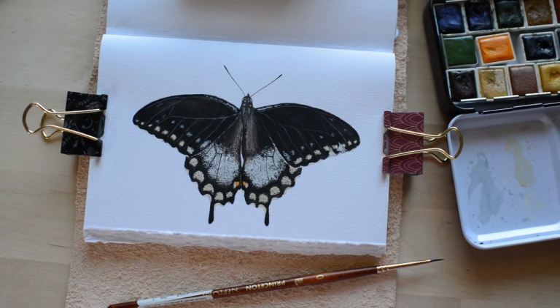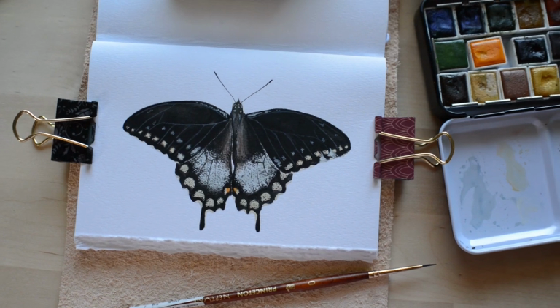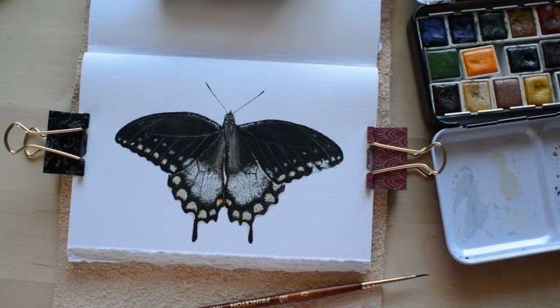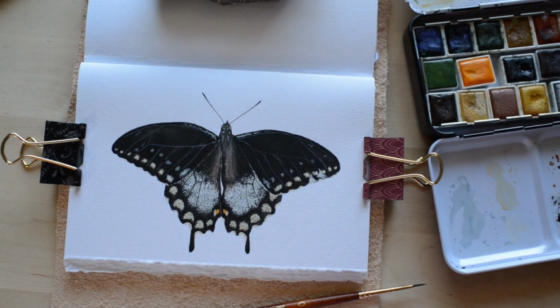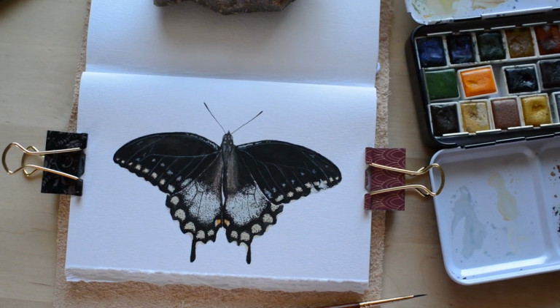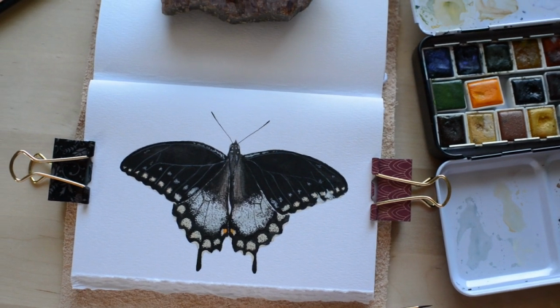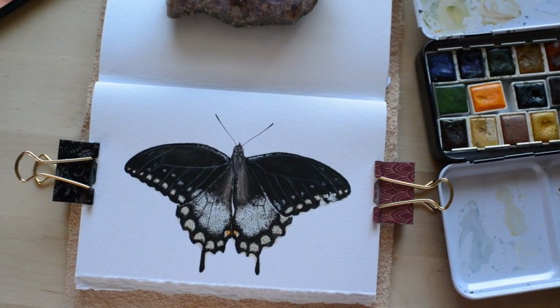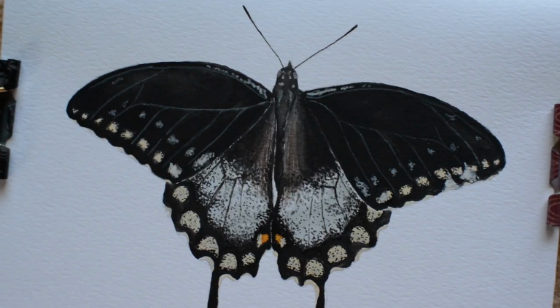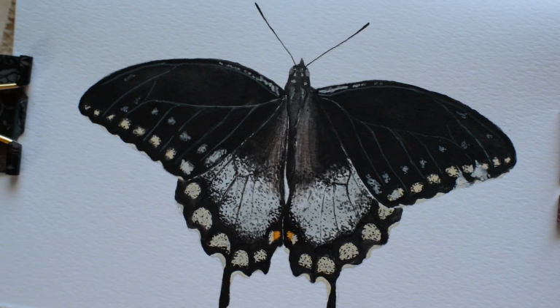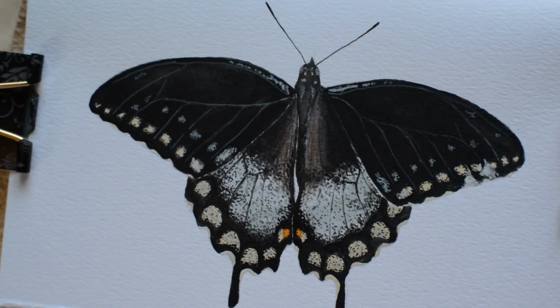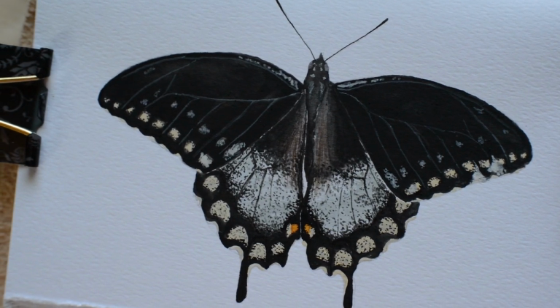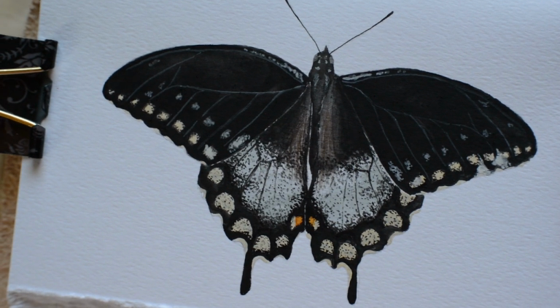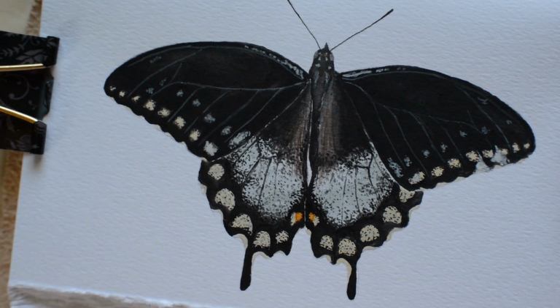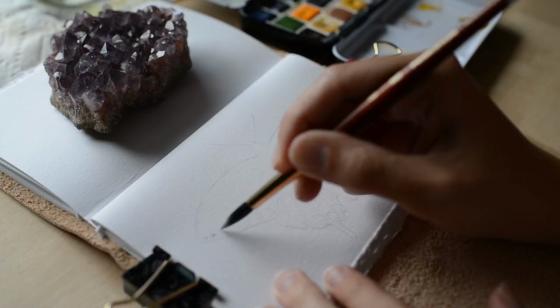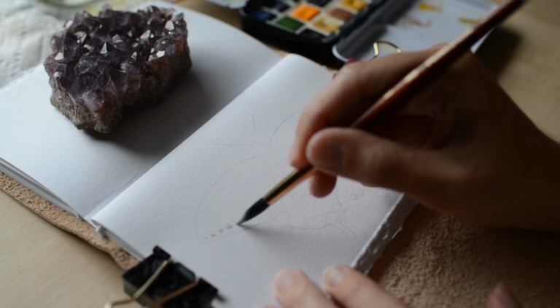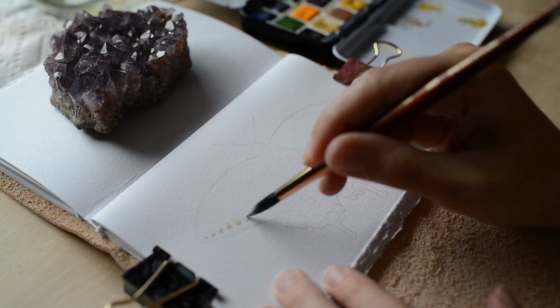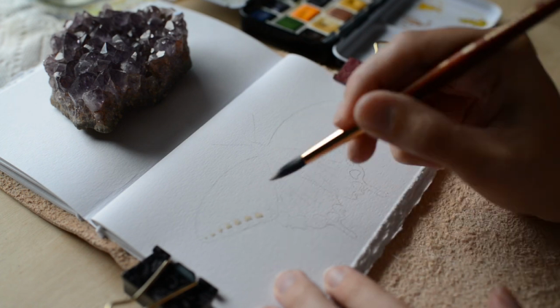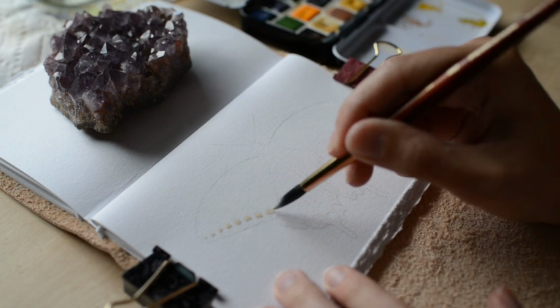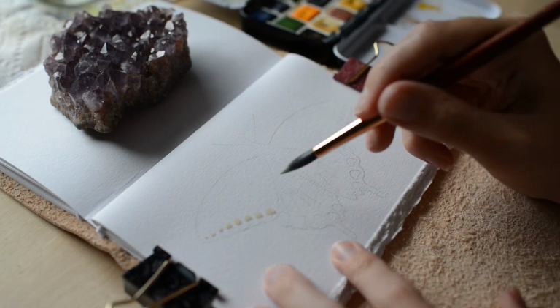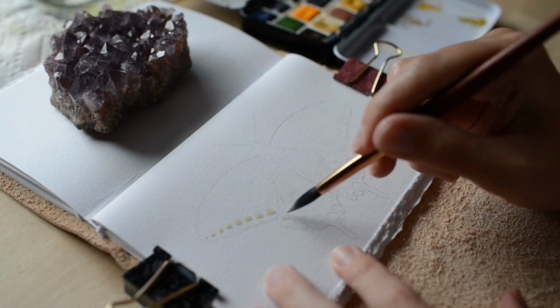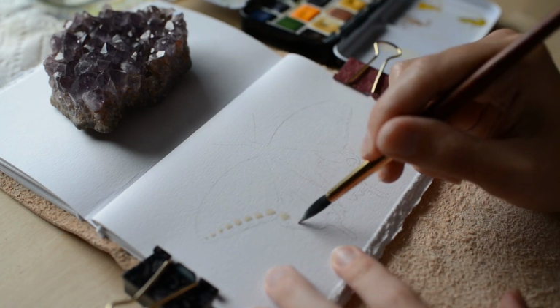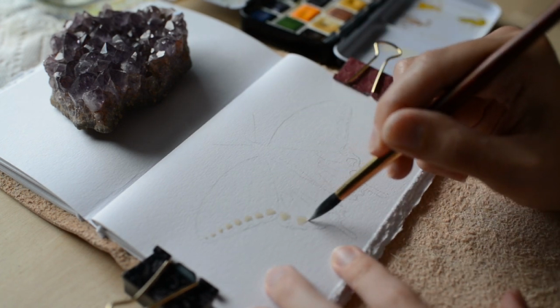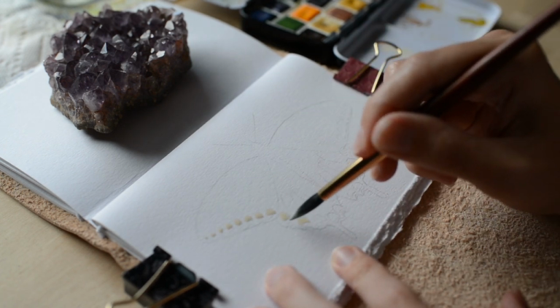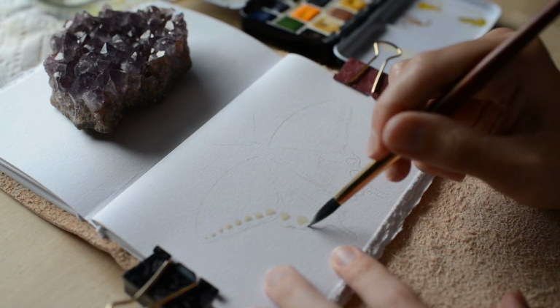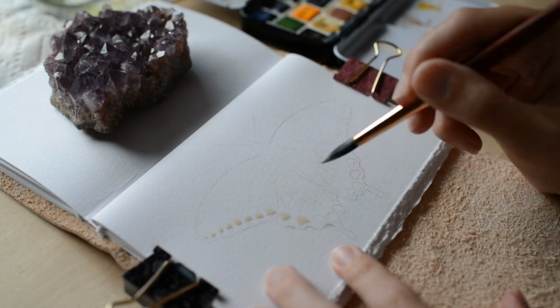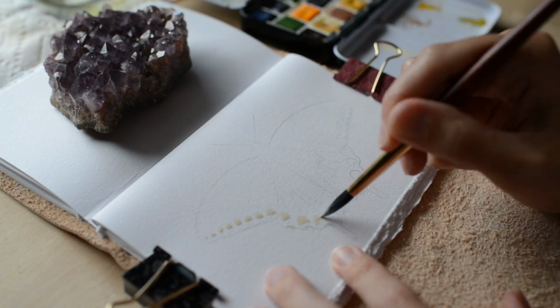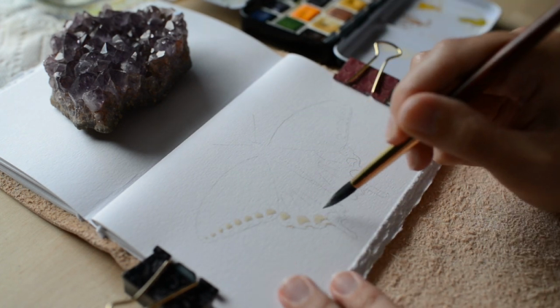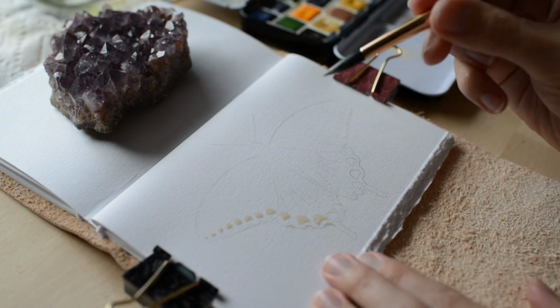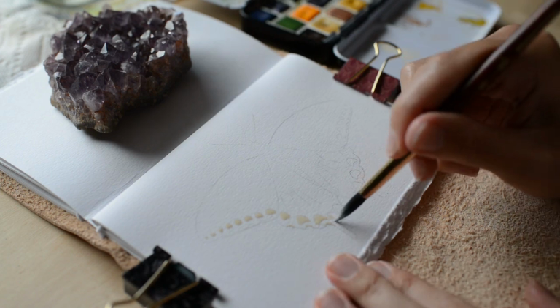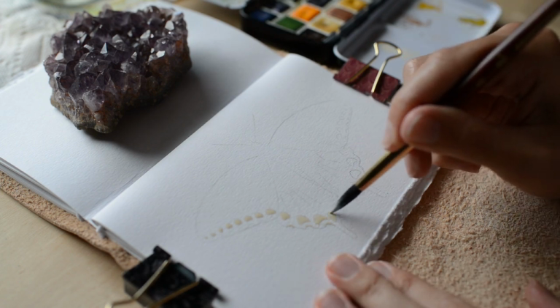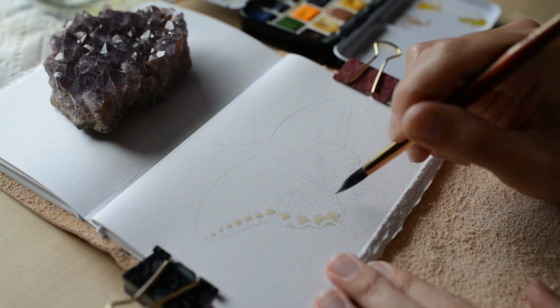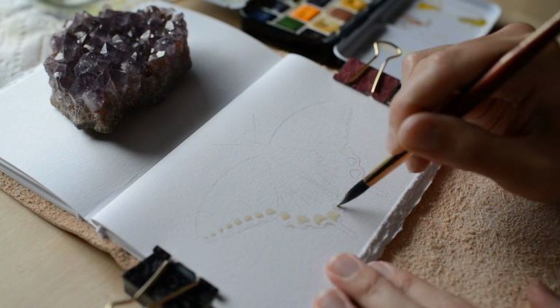Hello and welcome to another Sketchbook Saturday. Today I'll be sharing my thoughts on hating our own art while painting this watercolor butterfly.